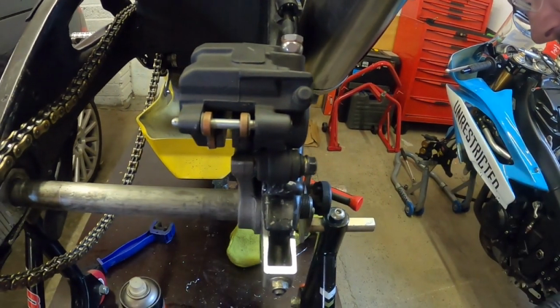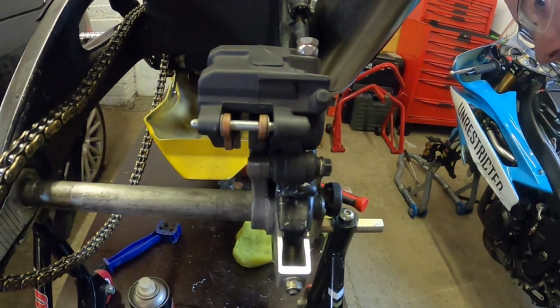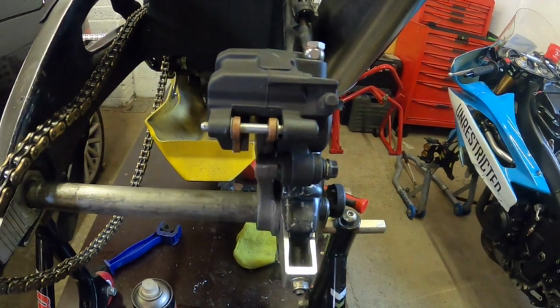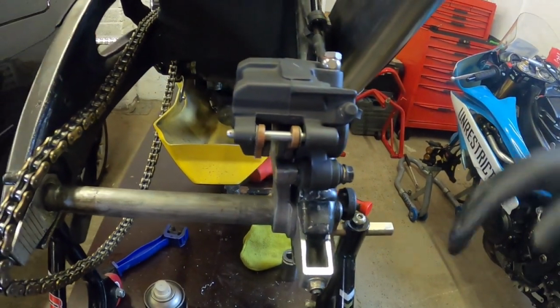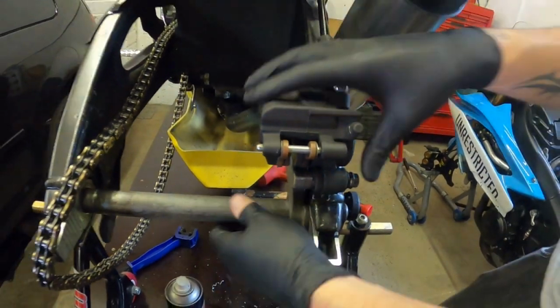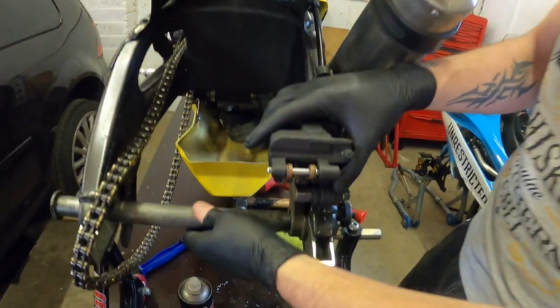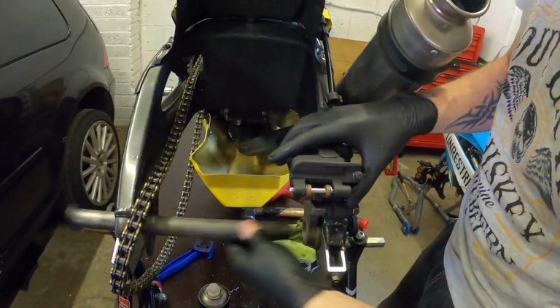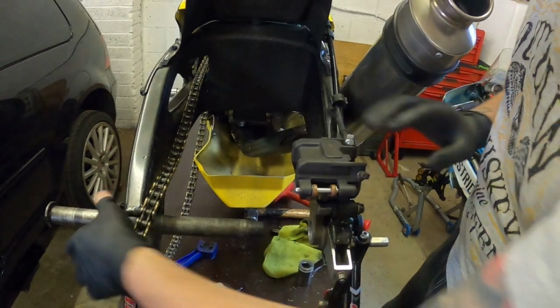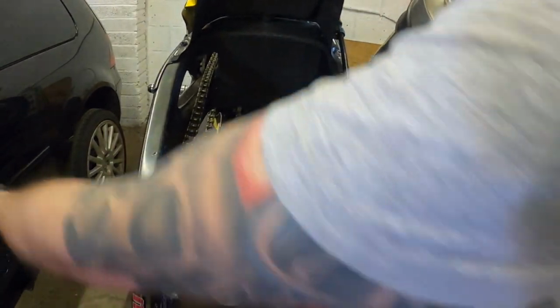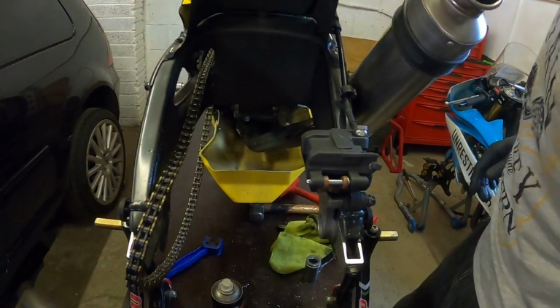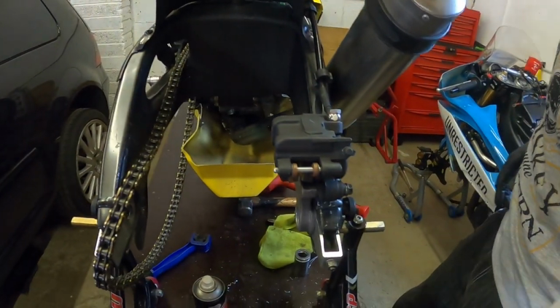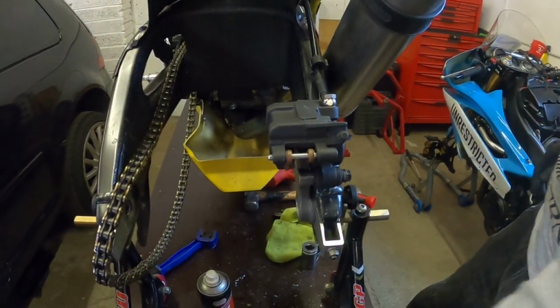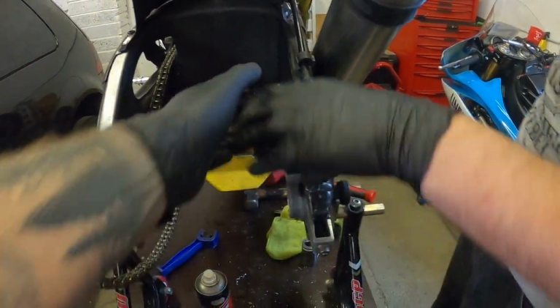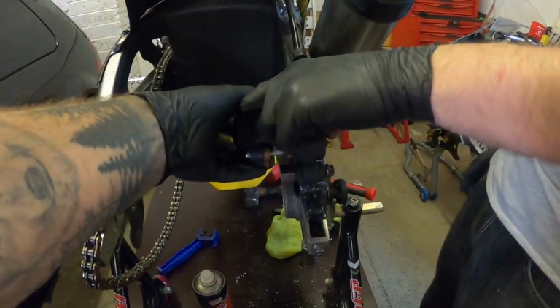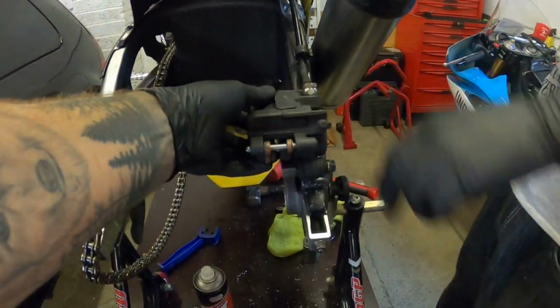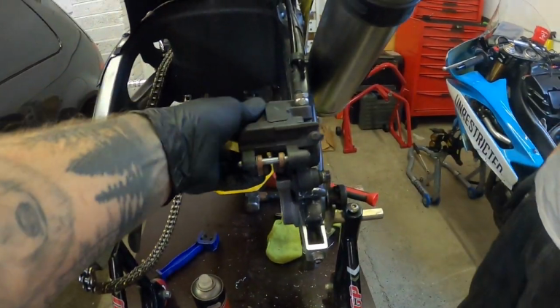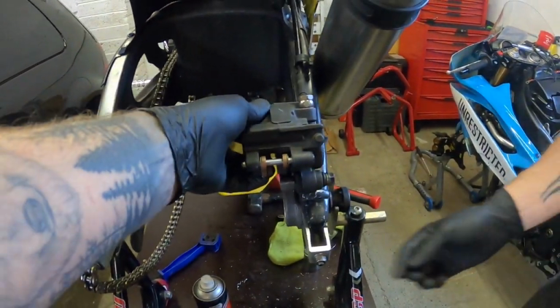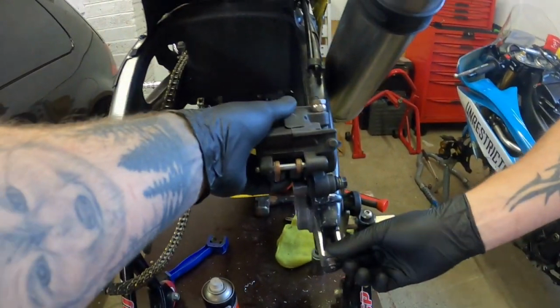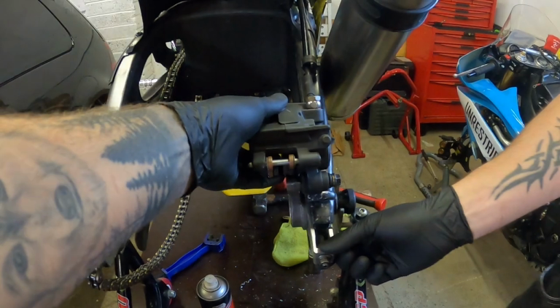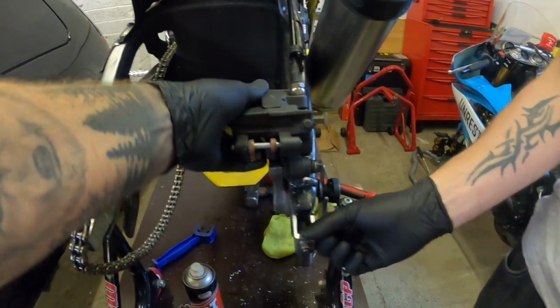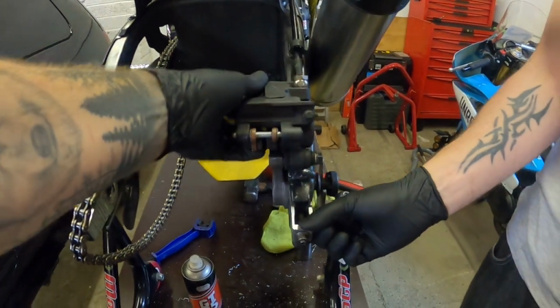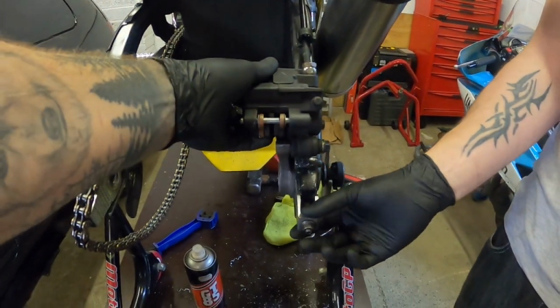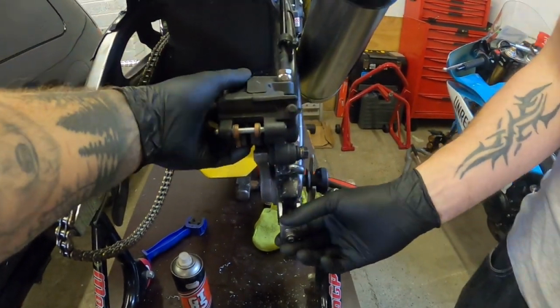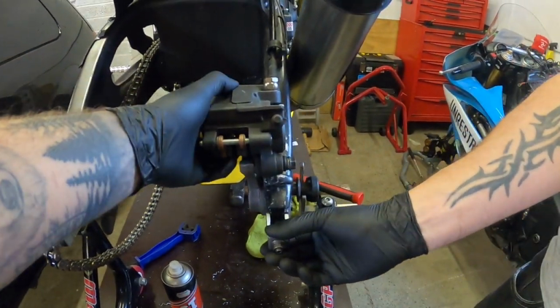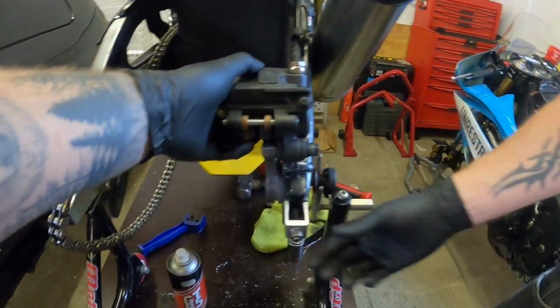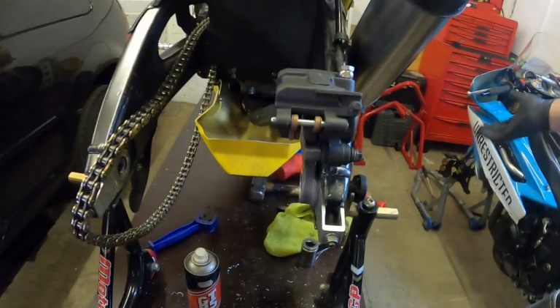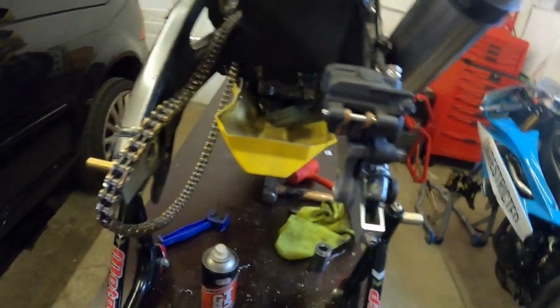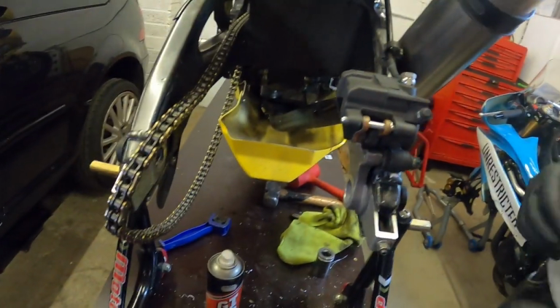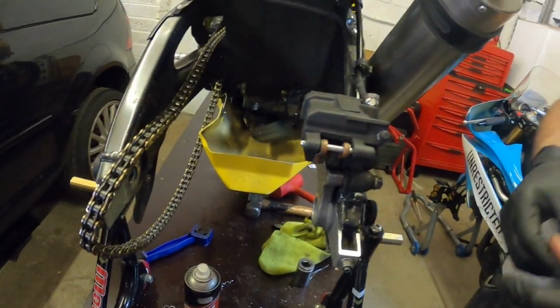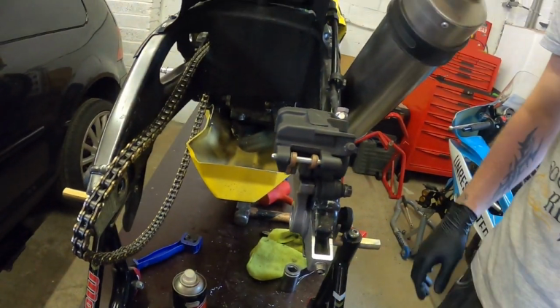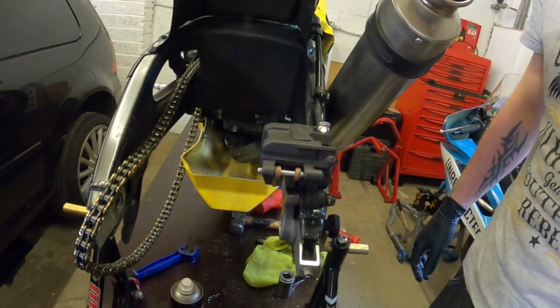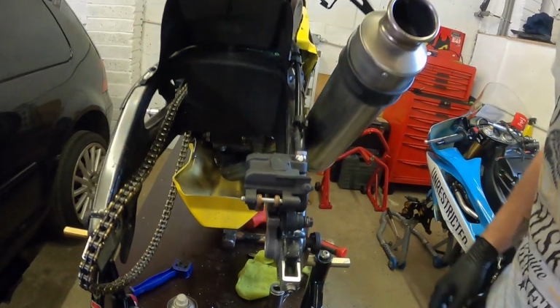We'll just lock-tight it. It's only going to be as rigid as the adjuster, but at least it can't fall off and flap around now. Let's check the wheel in and find out.